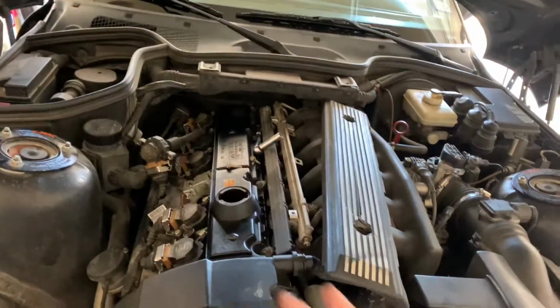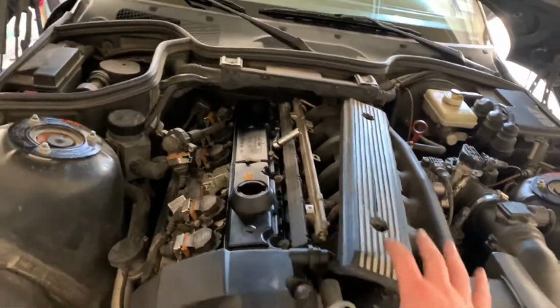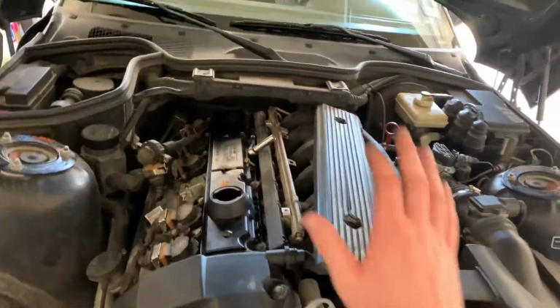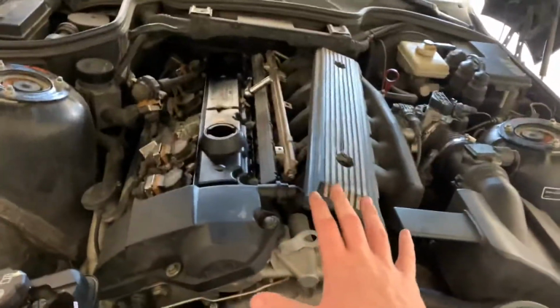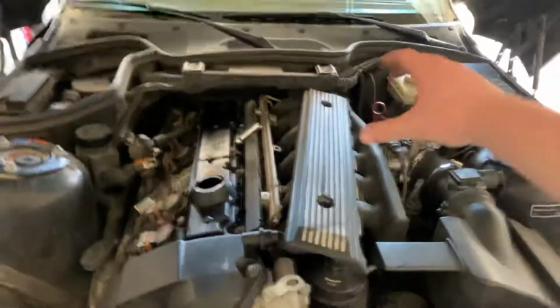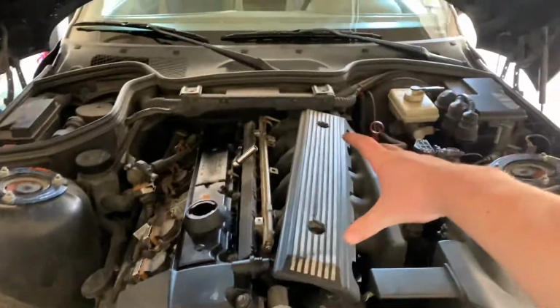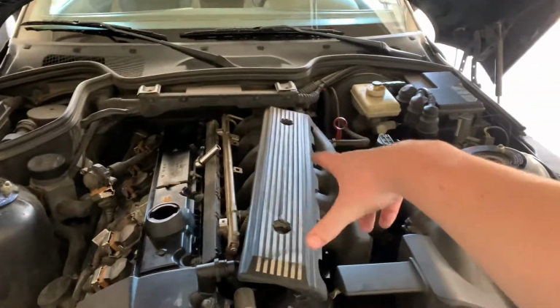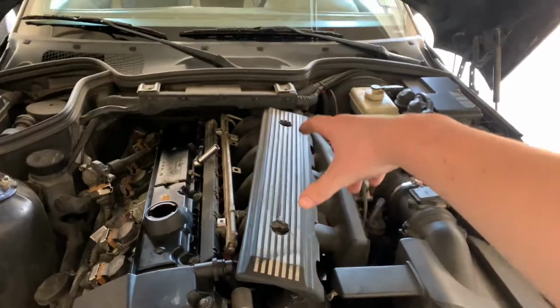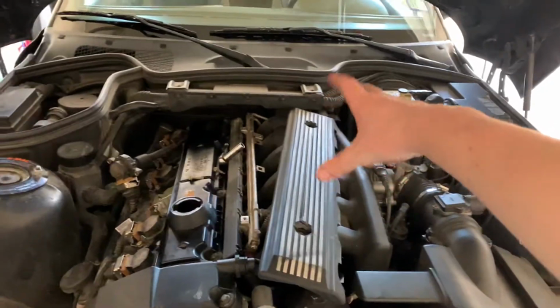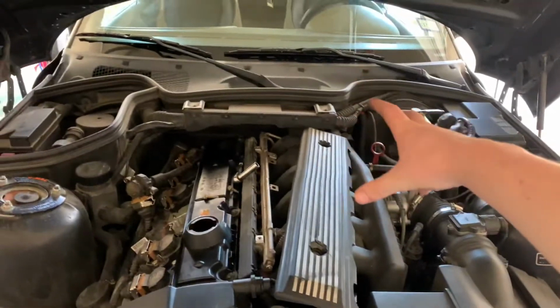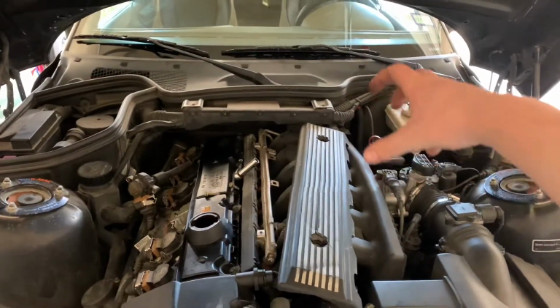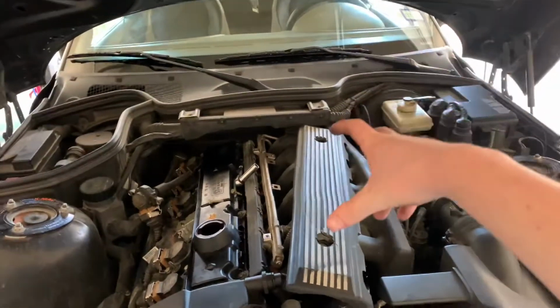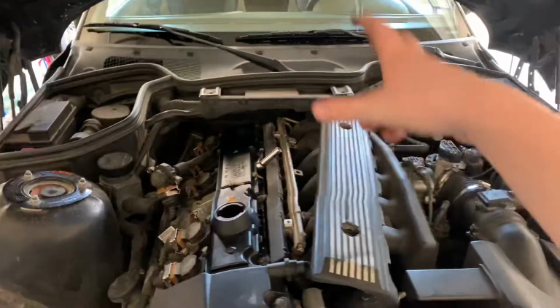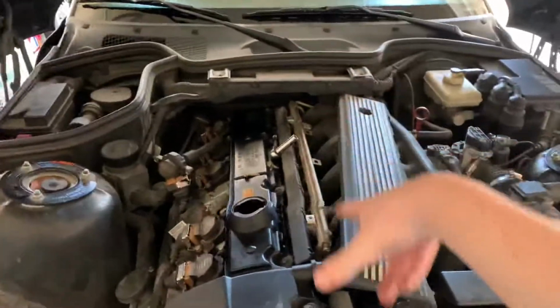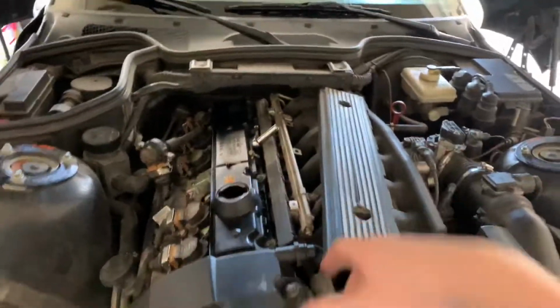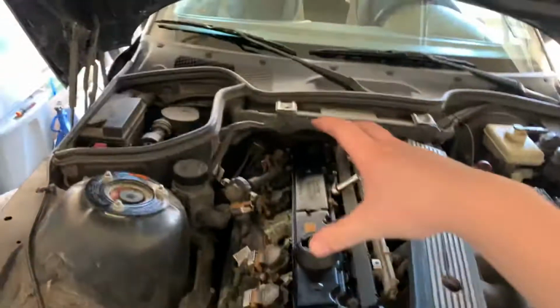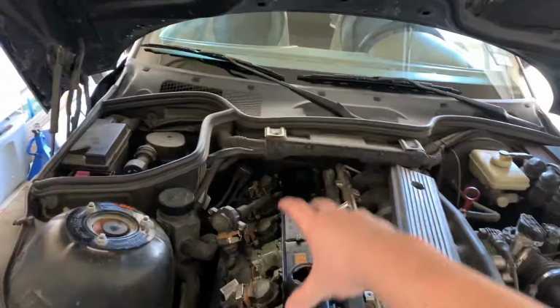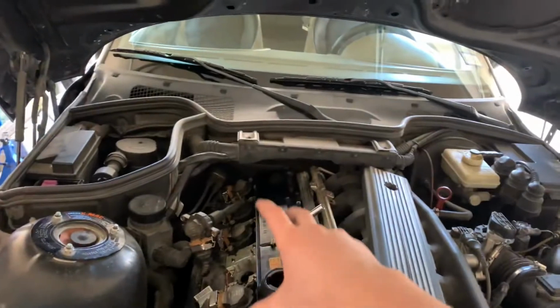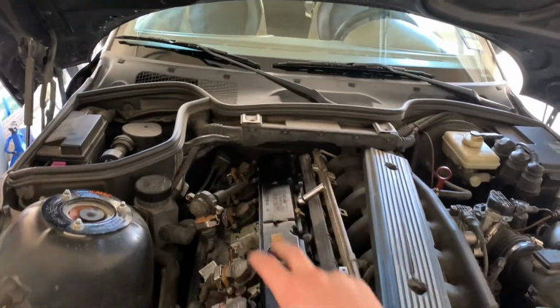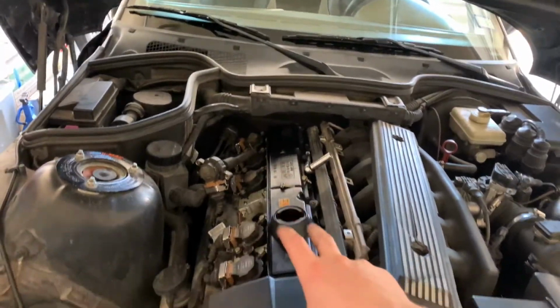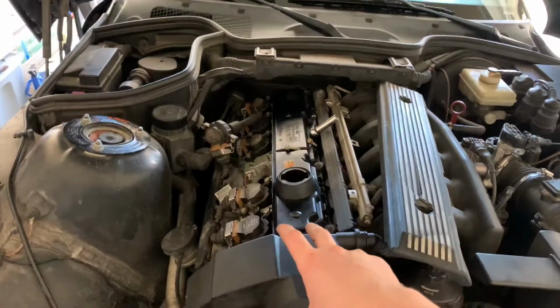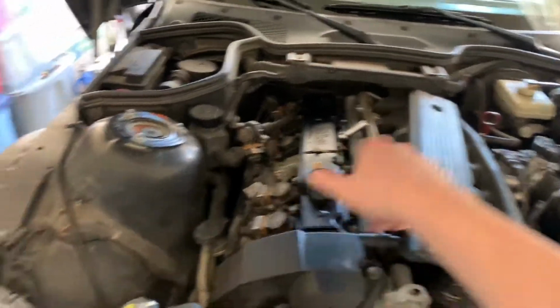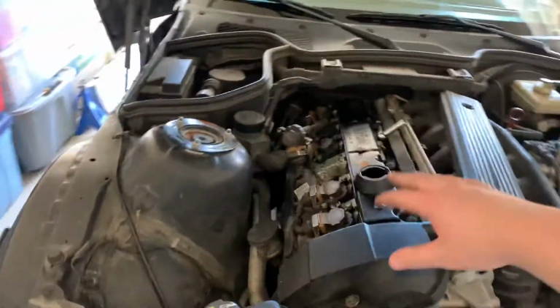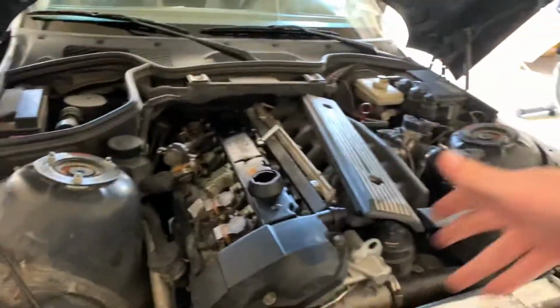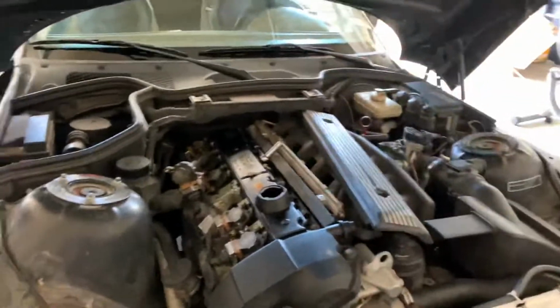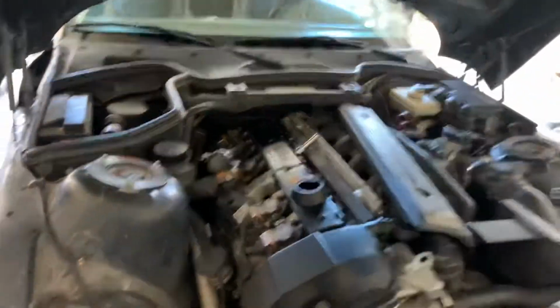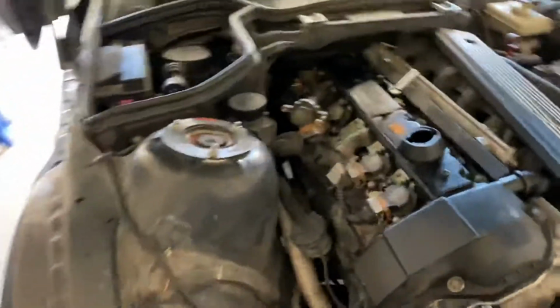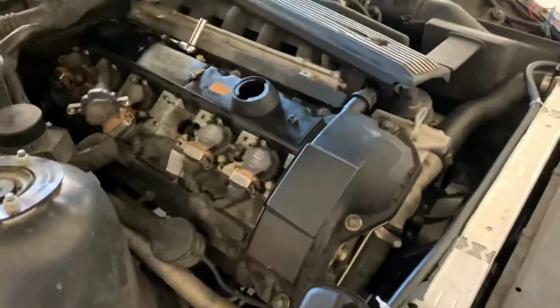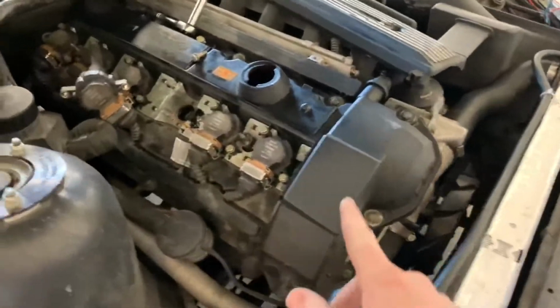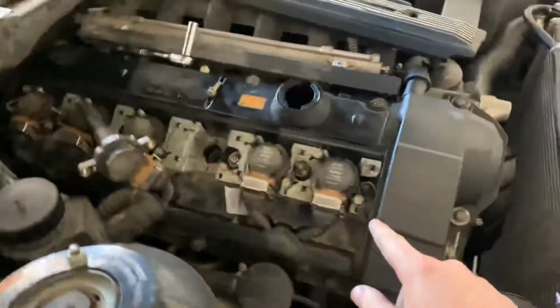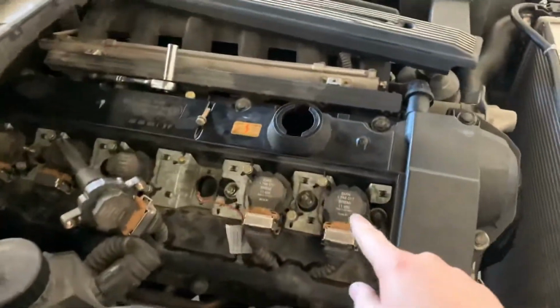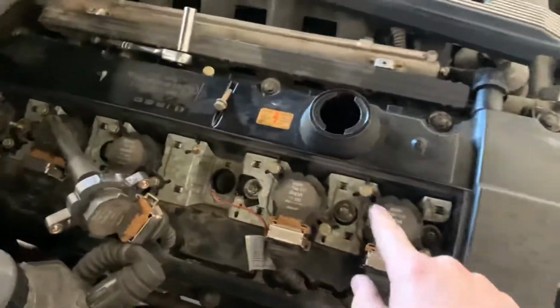It seems like I'm doing a lot here but I'm really not. Two 10-millimeter bolts pop off the beauty cover for the fuel rail, two 10 millimeters pop off the valve cover beauty cover, take off the oil cap so you can pop it off, then you'll be able to see your spark plugs.